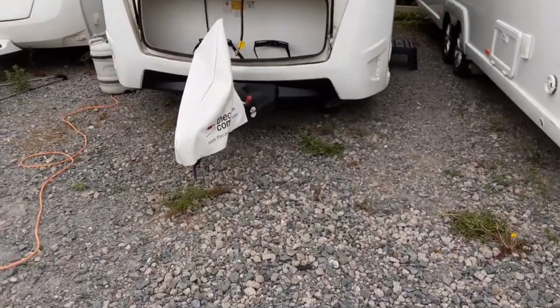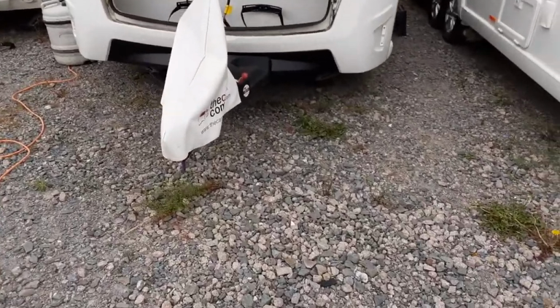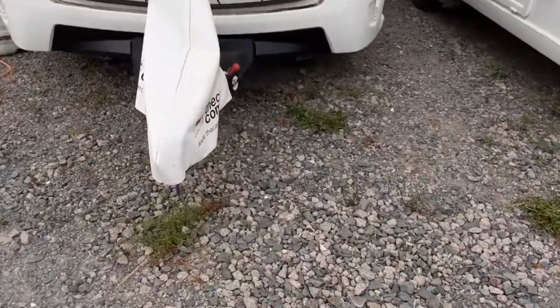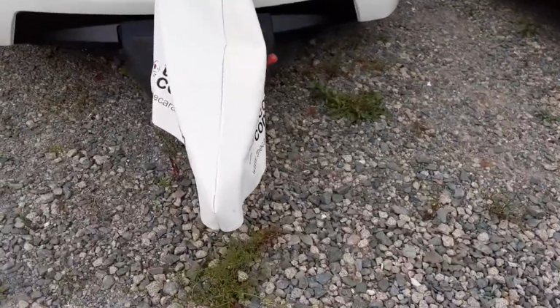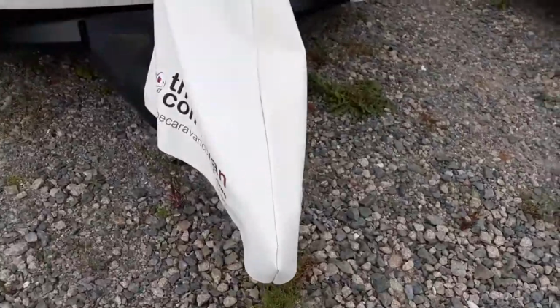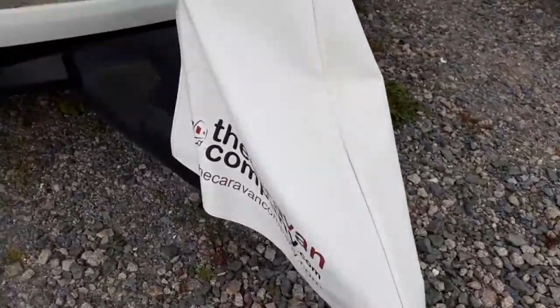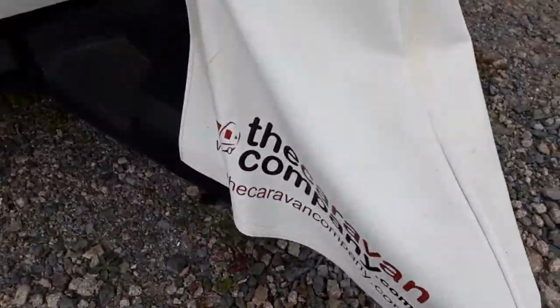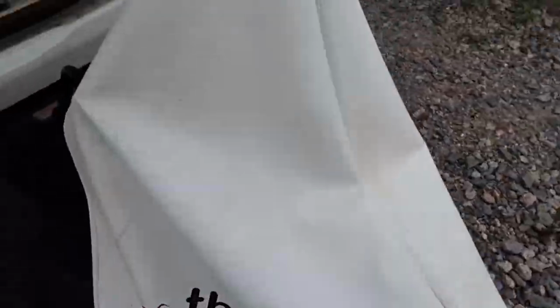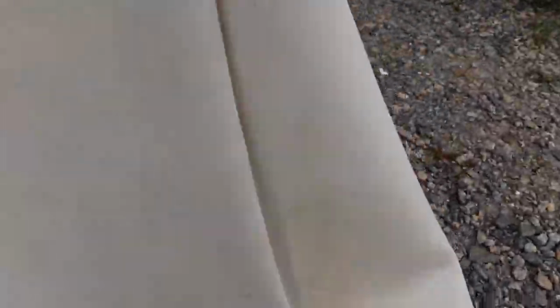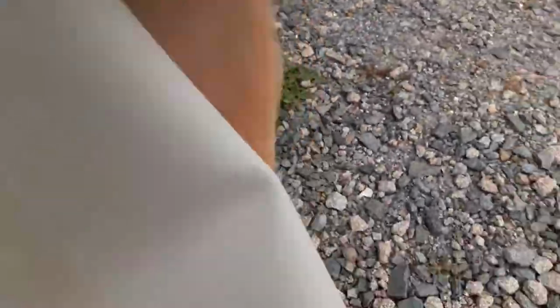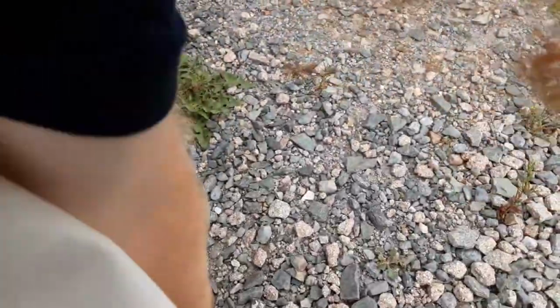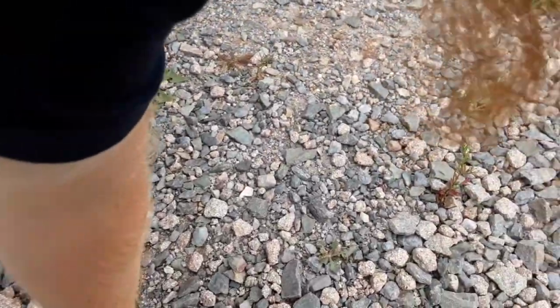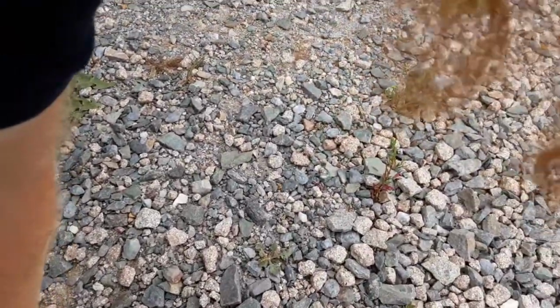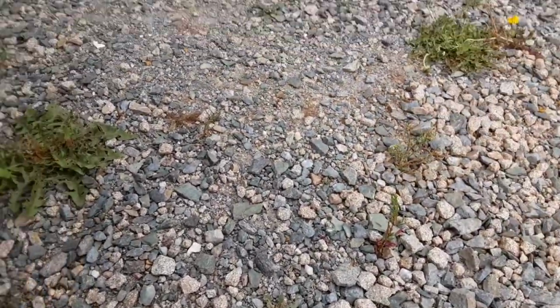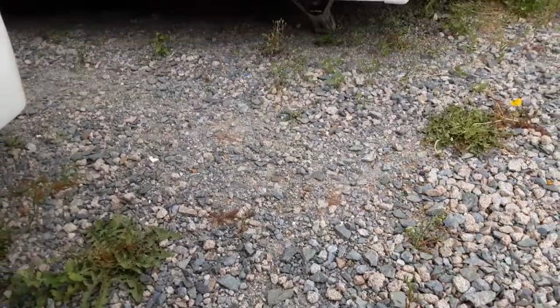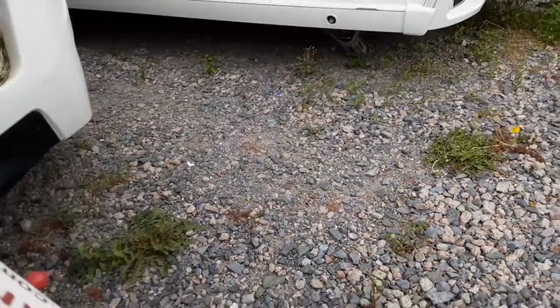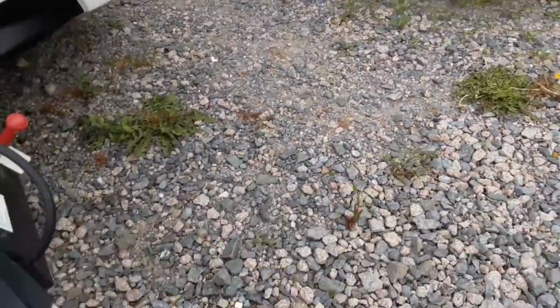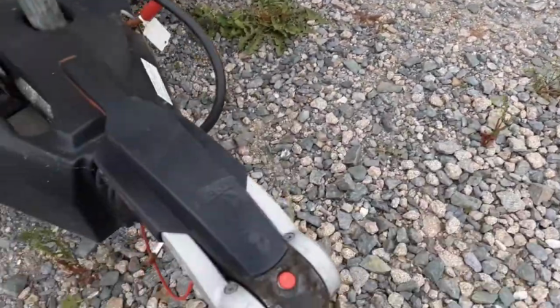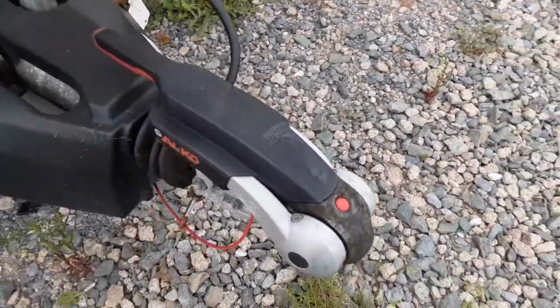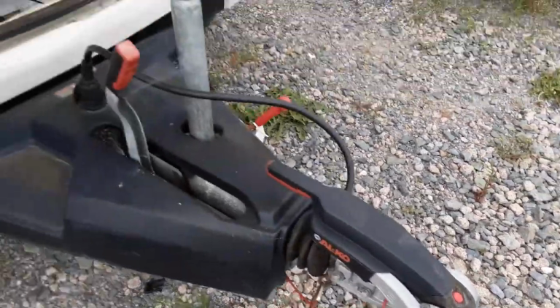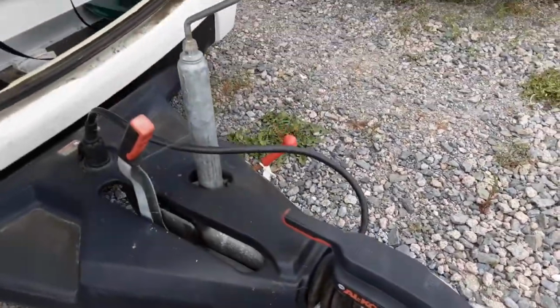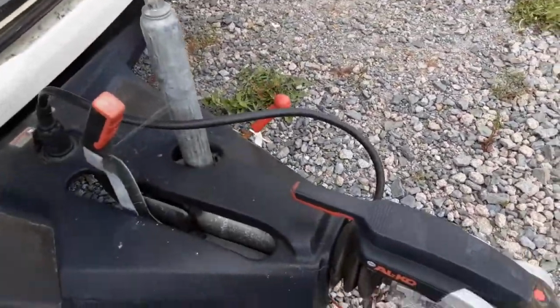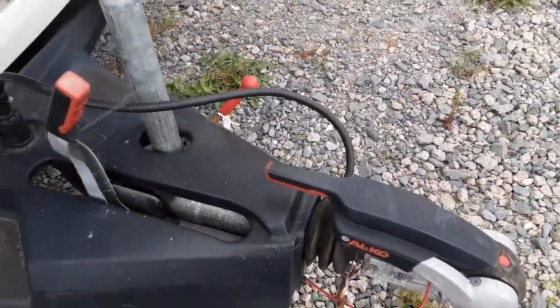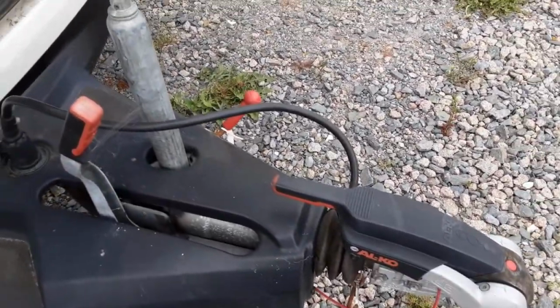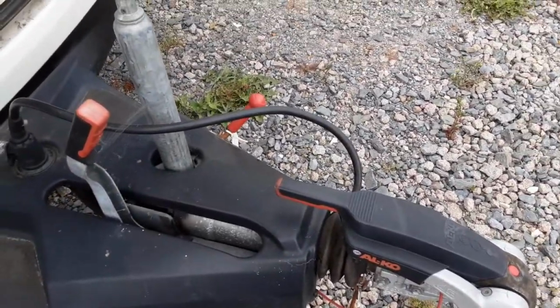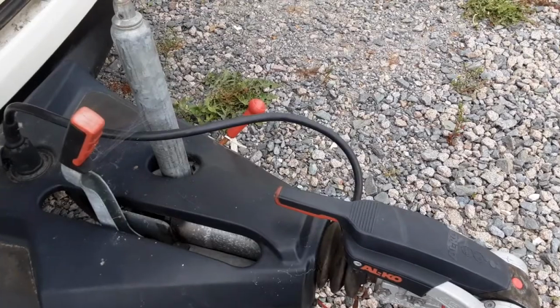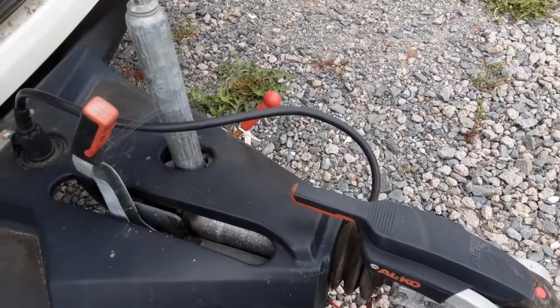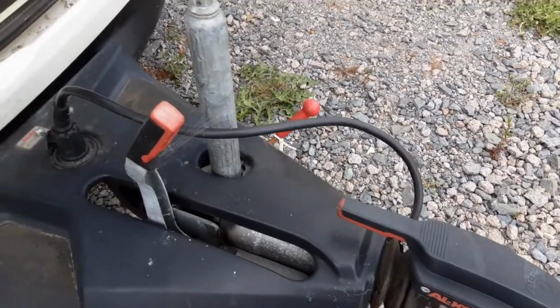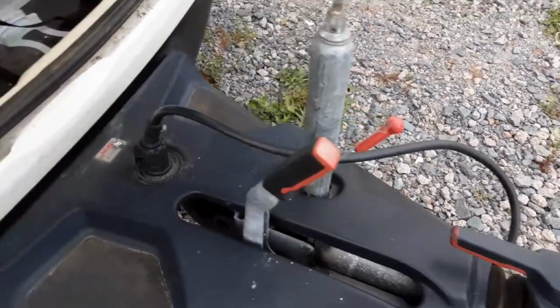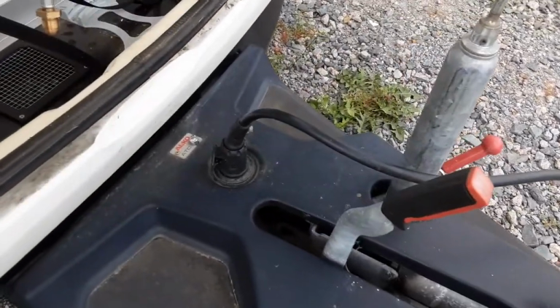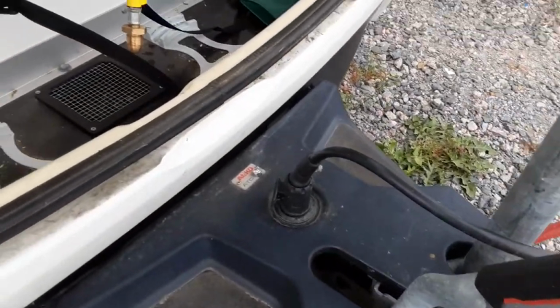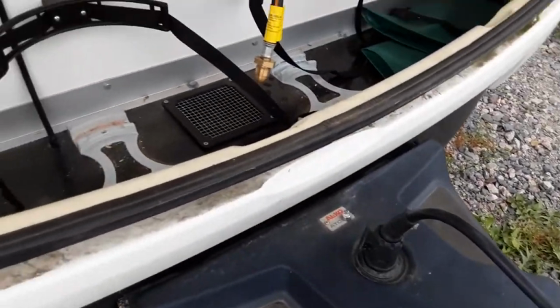In front of the van, you've got the jockey wheel, hitch and handbrake. It's underneath this cover, so I'll just remove that so you can see it all. Underneath here, as you can see, you've got the hitch, jockey wheel and handbrake. This is all stuff we'll take you through in person here on site, and also the ATC and how that works.